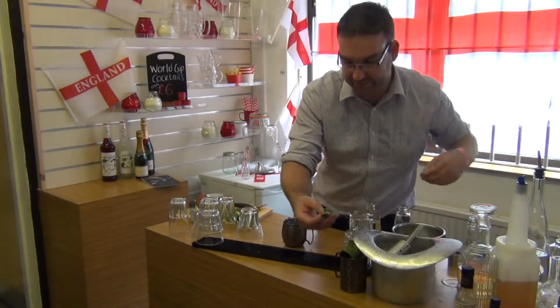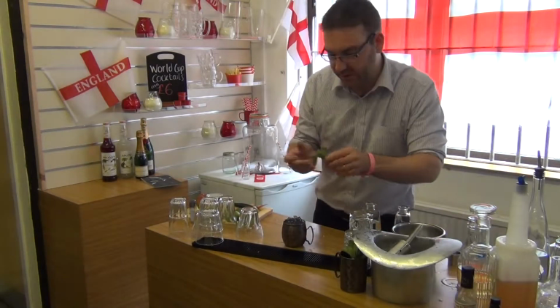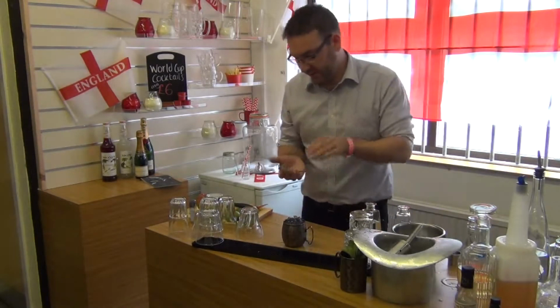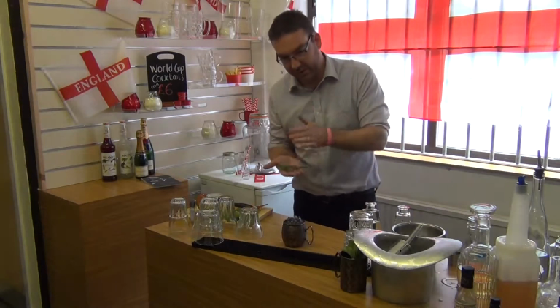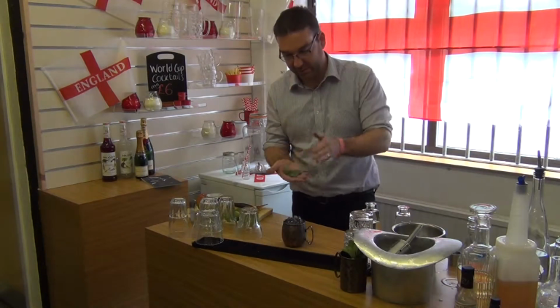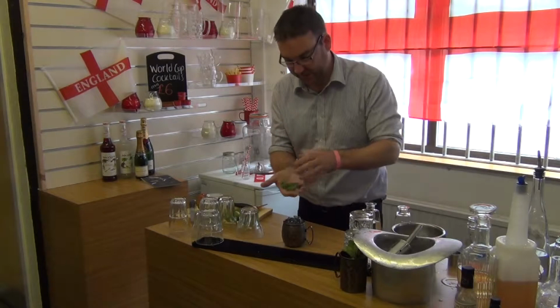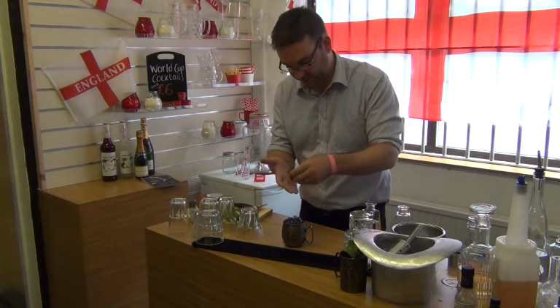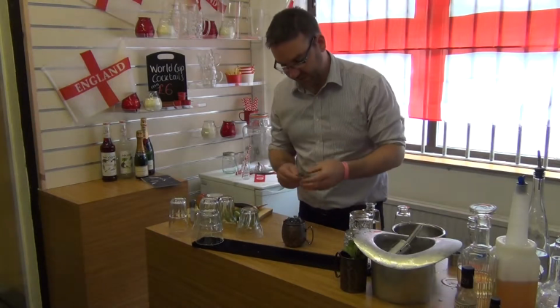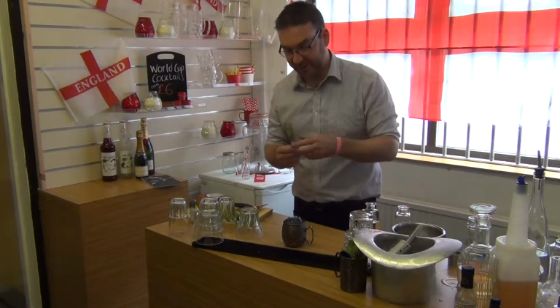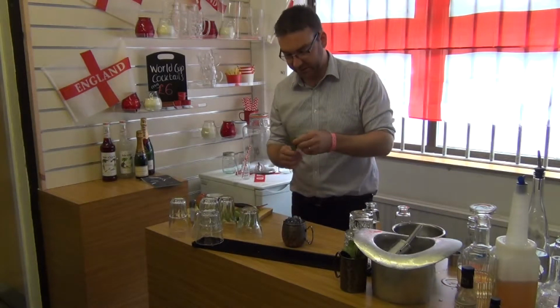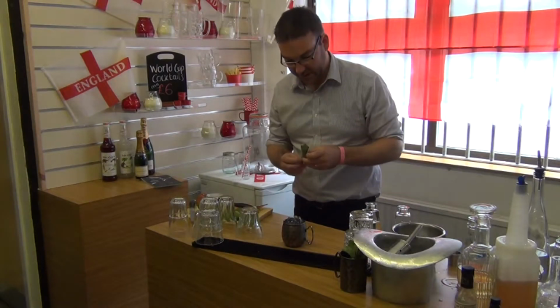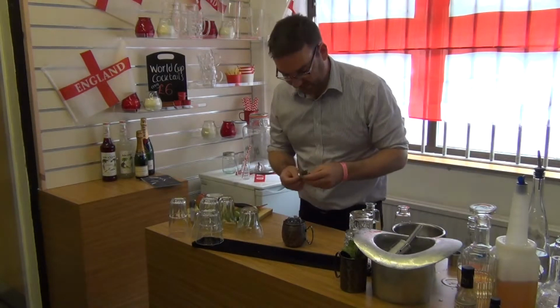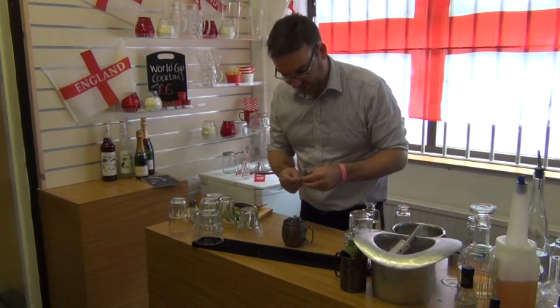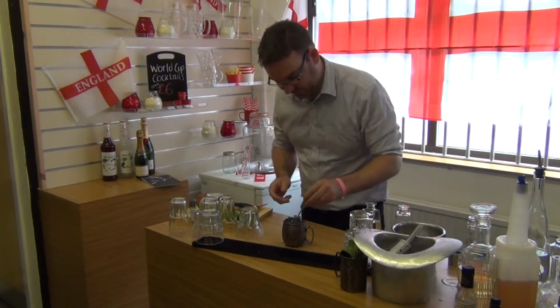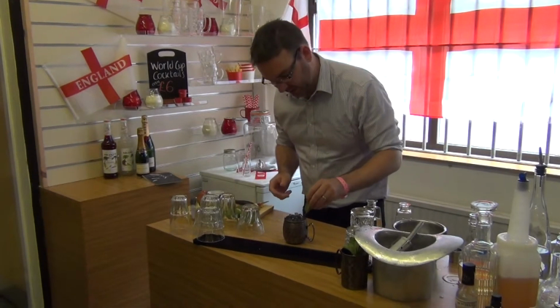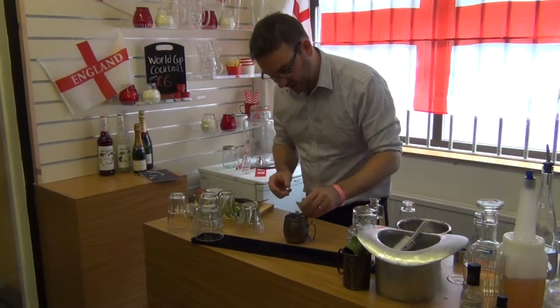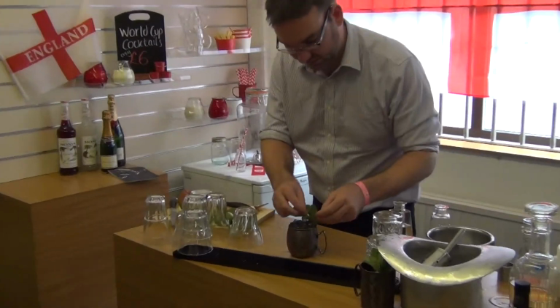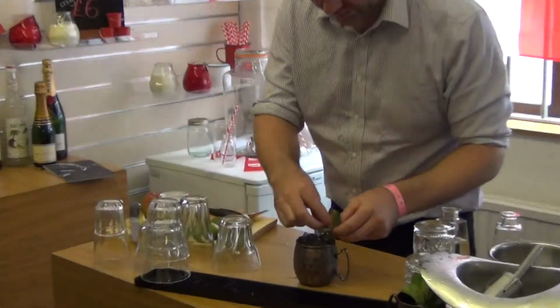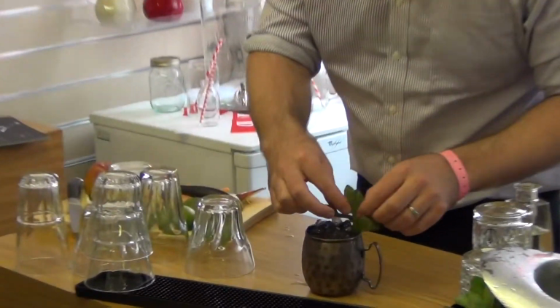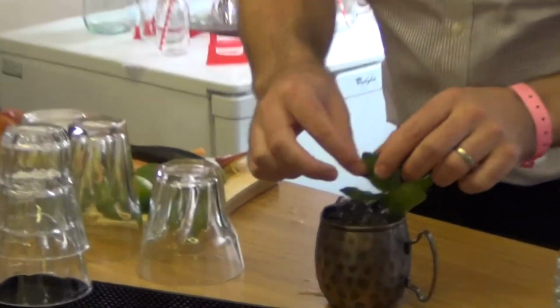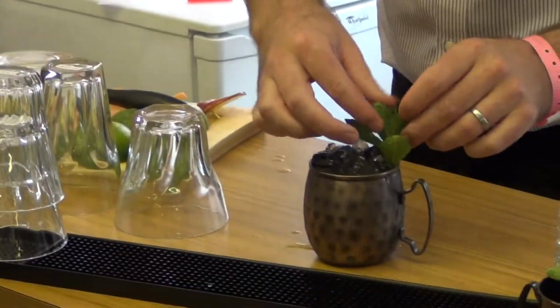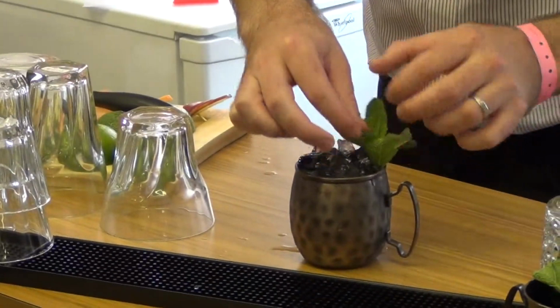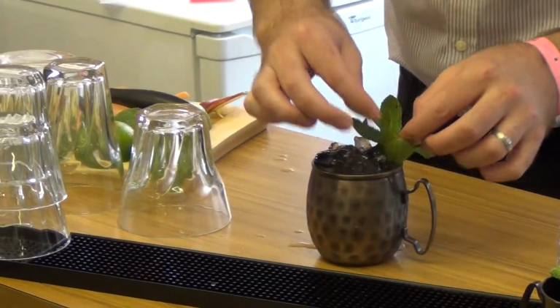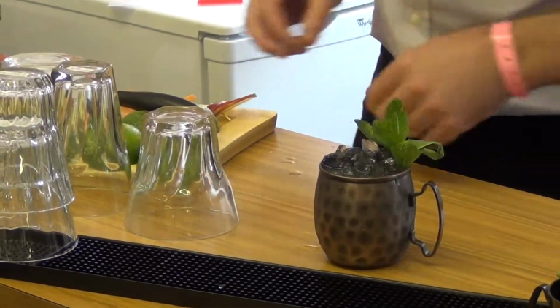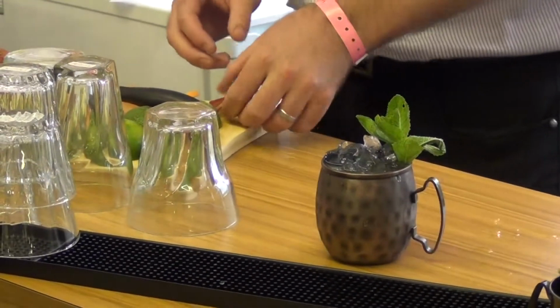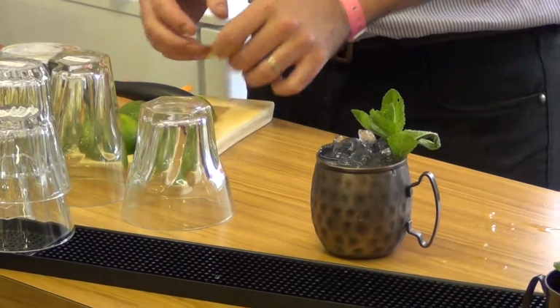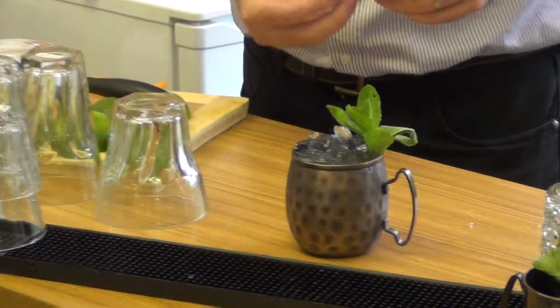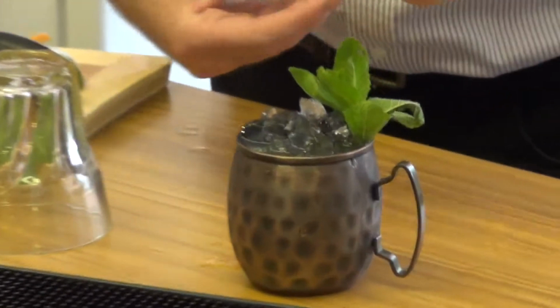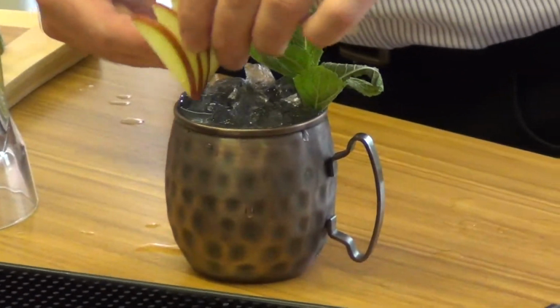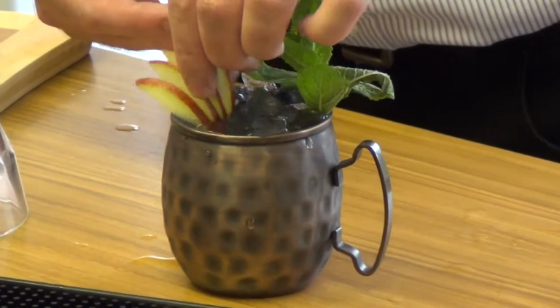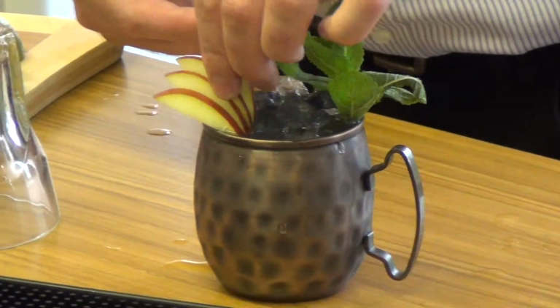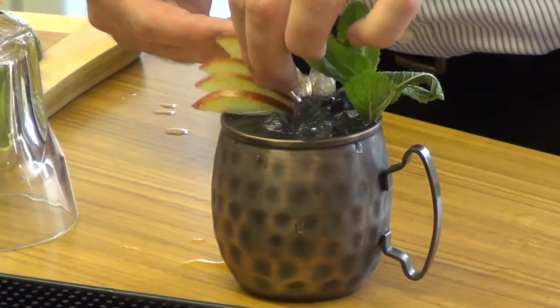Take a good bit of mint, give it a smack to release the oils and get things going, pop that in there, and then sprinkle on the apple garnish.